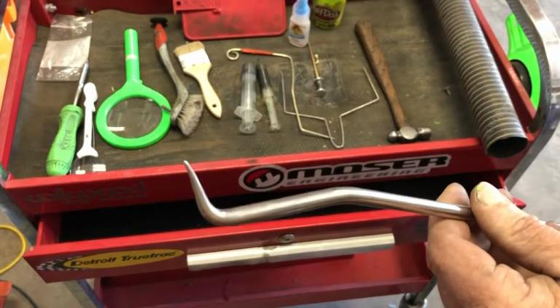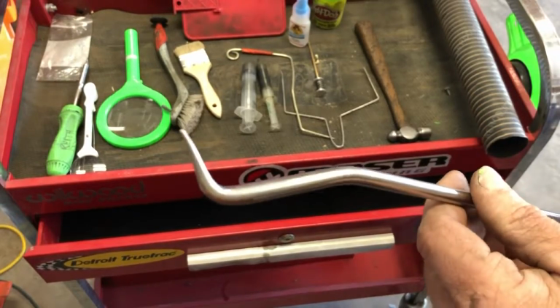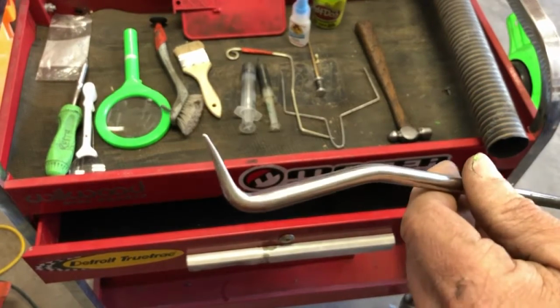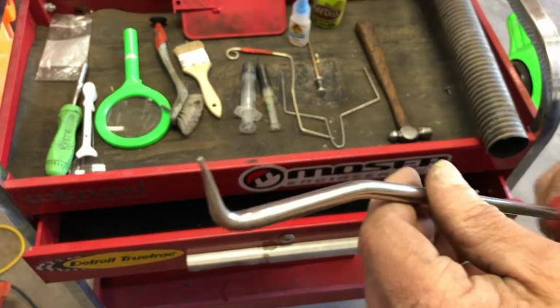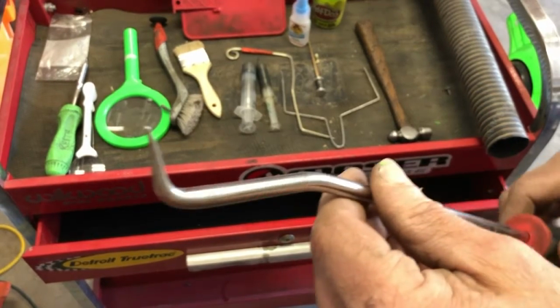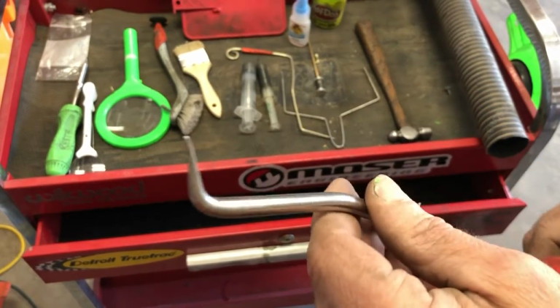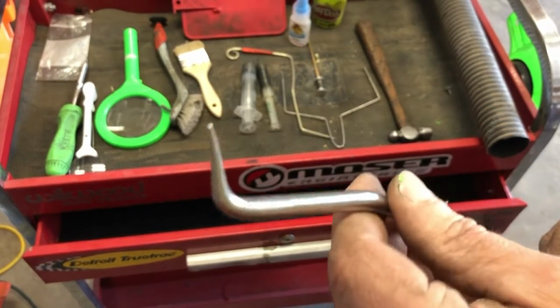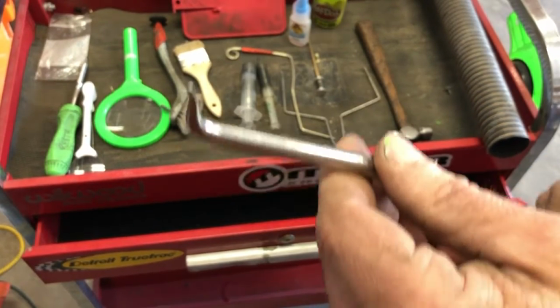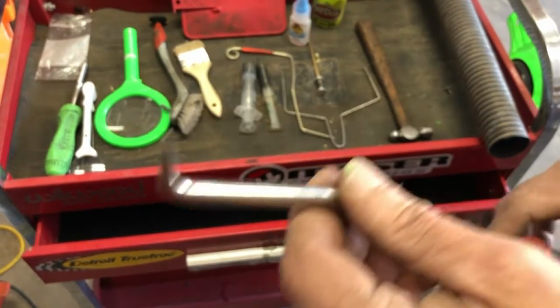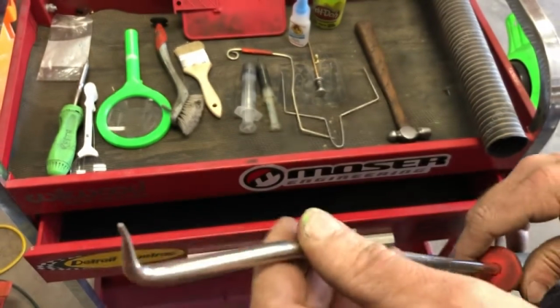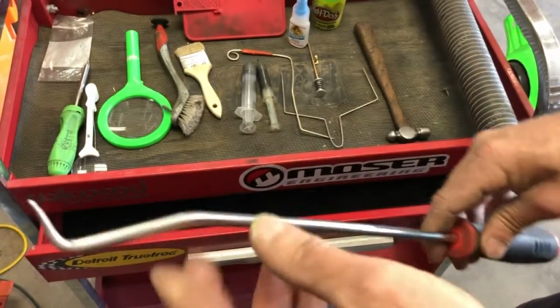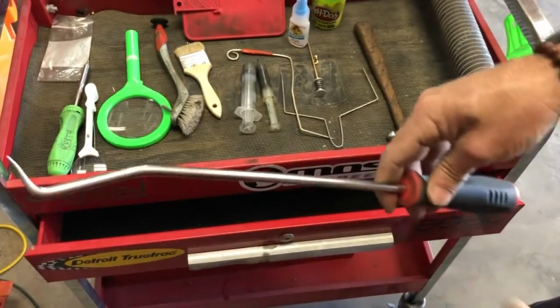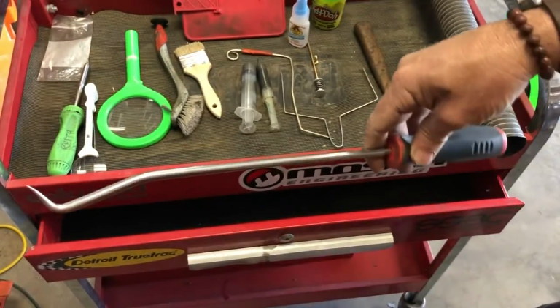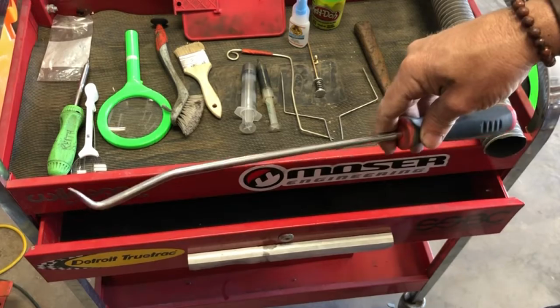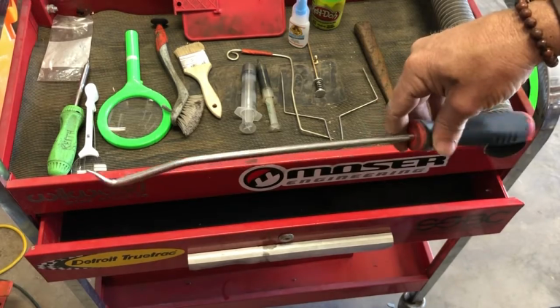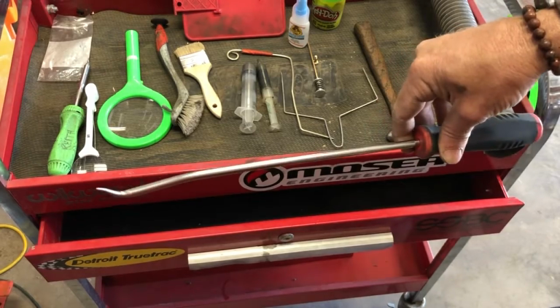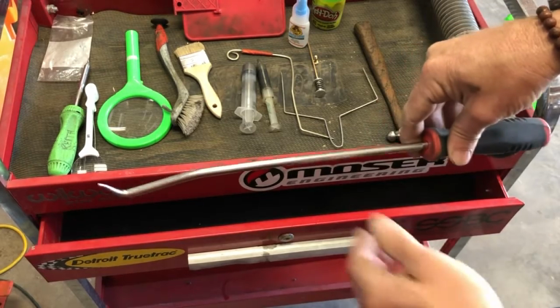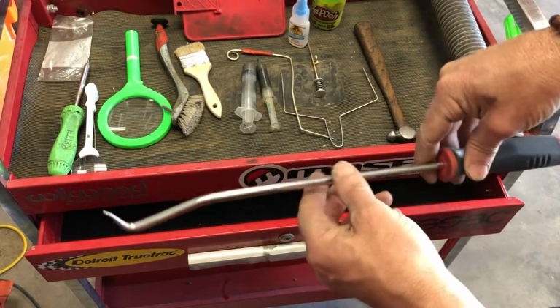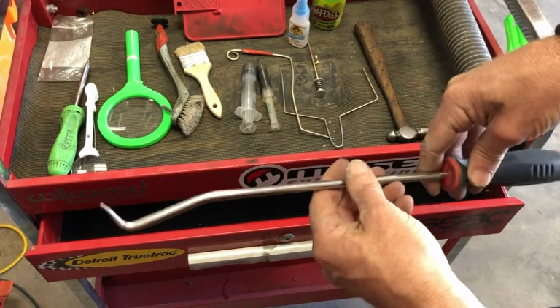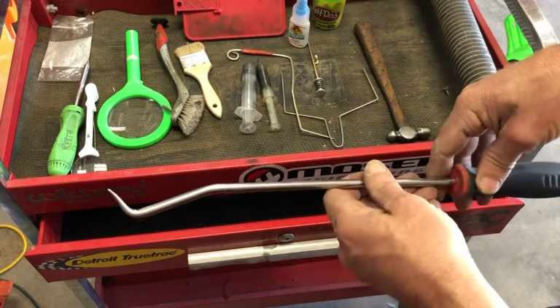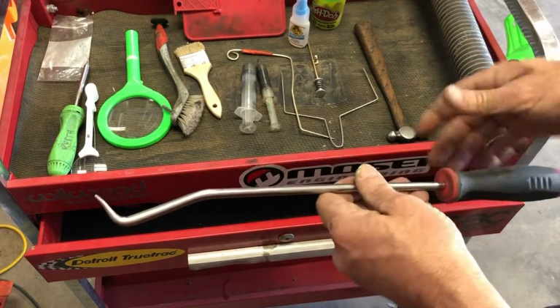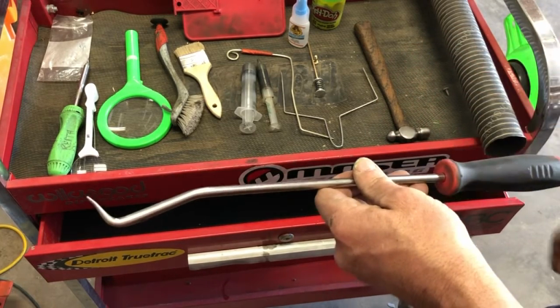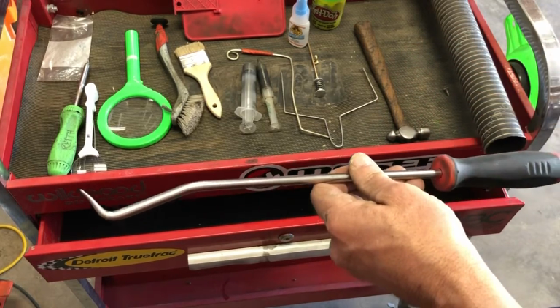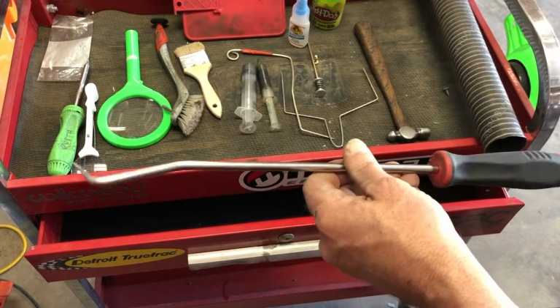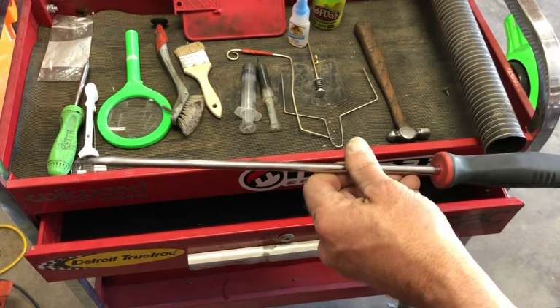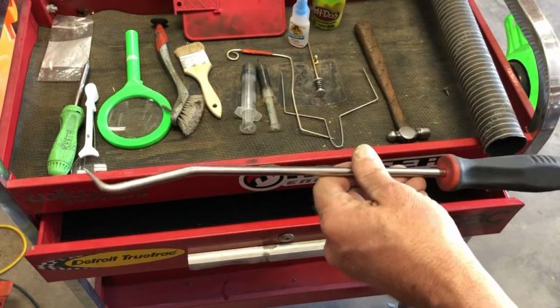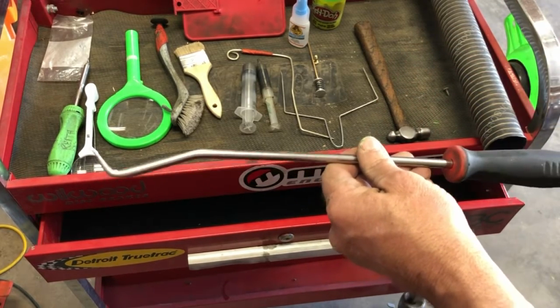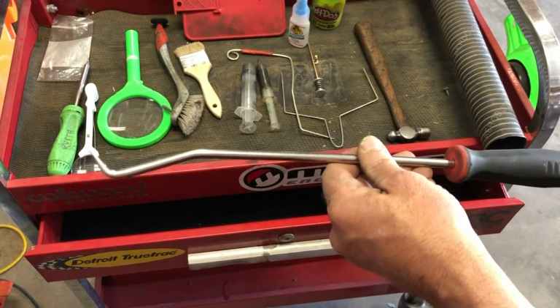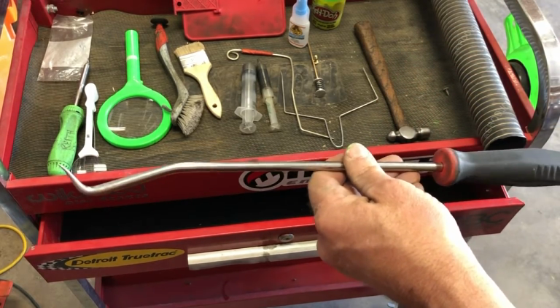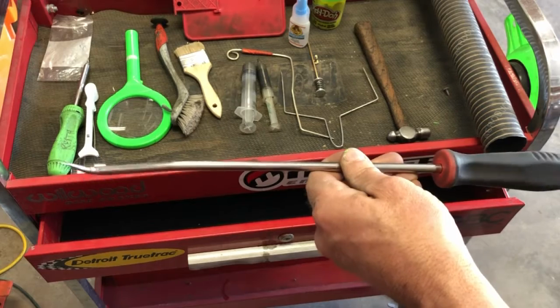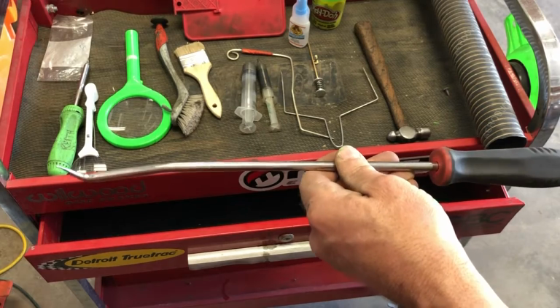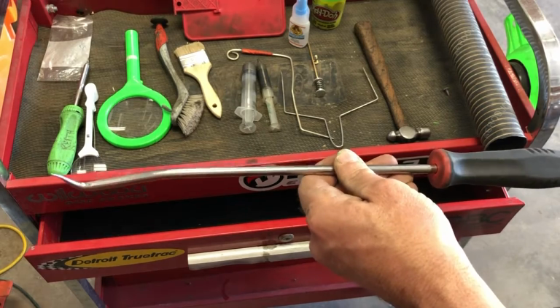Hey everyone, Nightair Tips and Tricks. So this tool here looks like a cotter pin puller, but it is not. It's actually called a lower rad hose remover. You can get it from Princess Auto, you can get it from Reid.